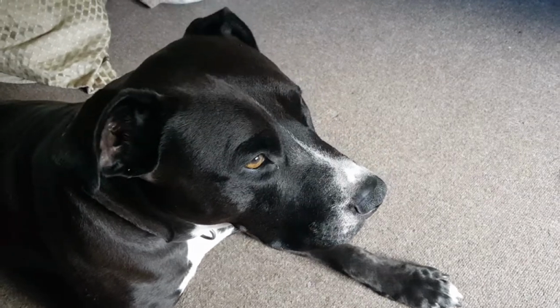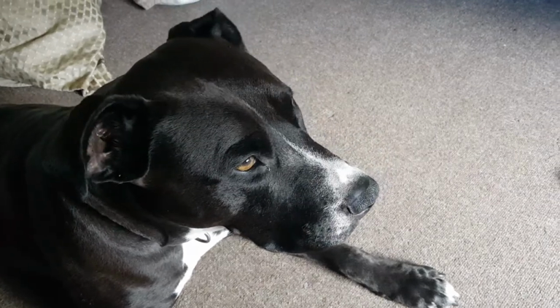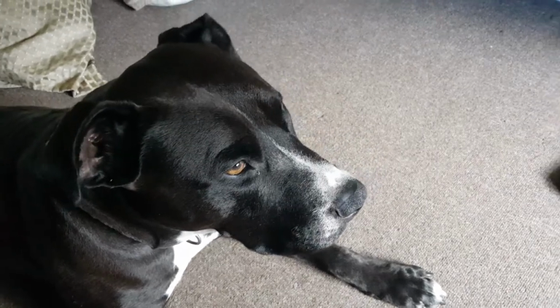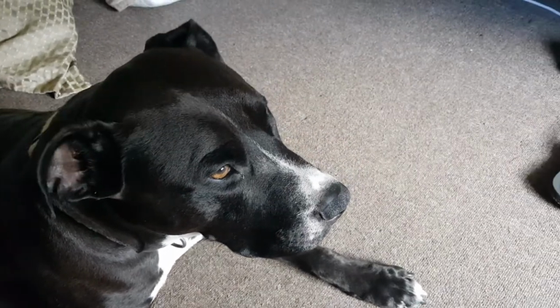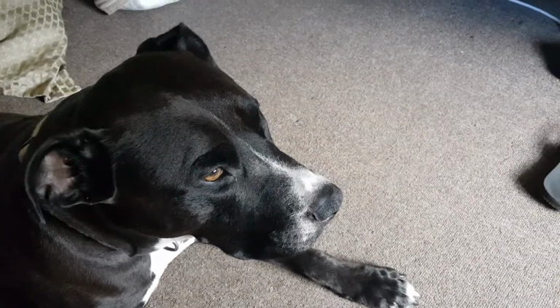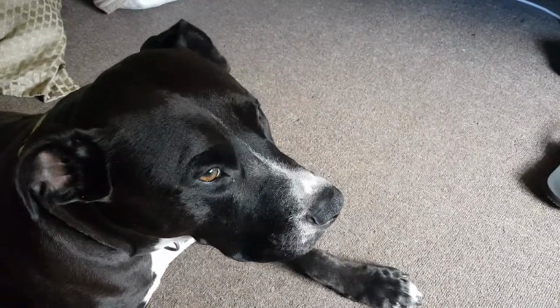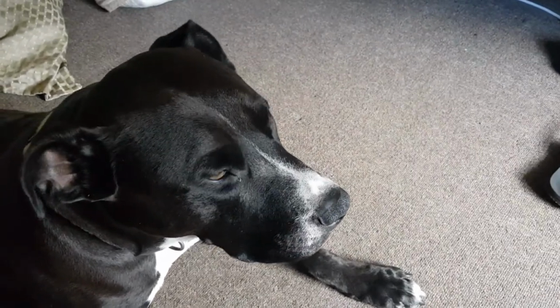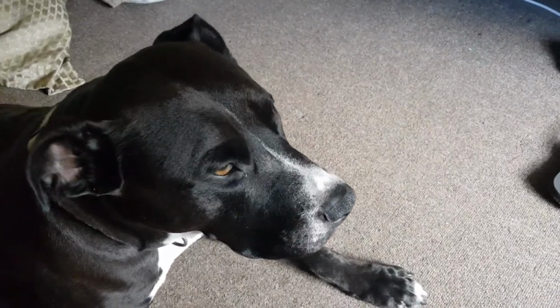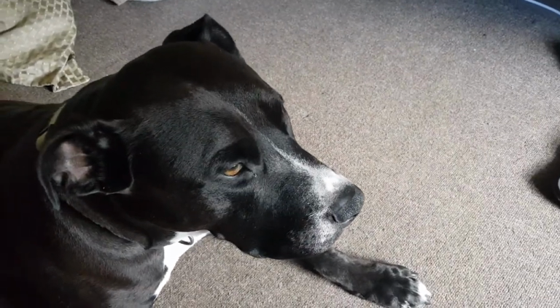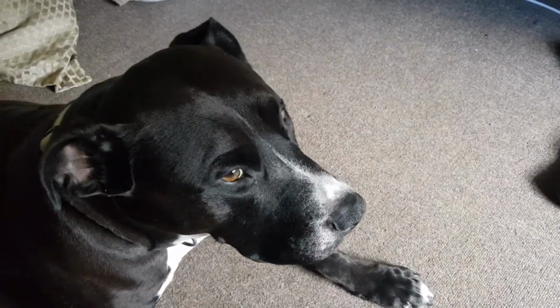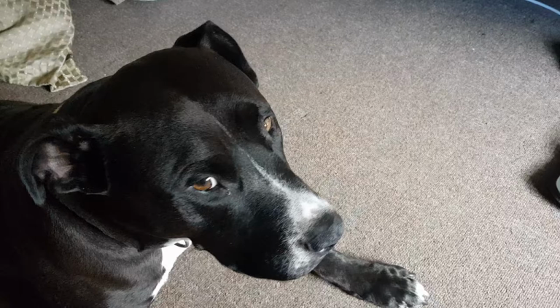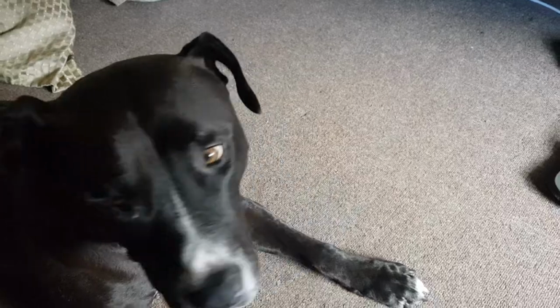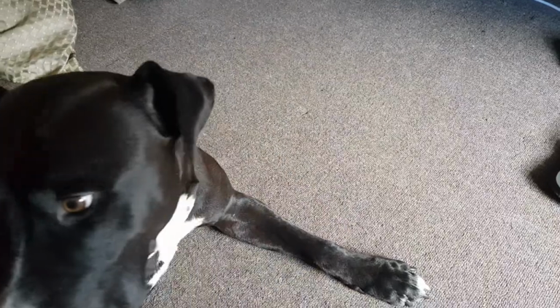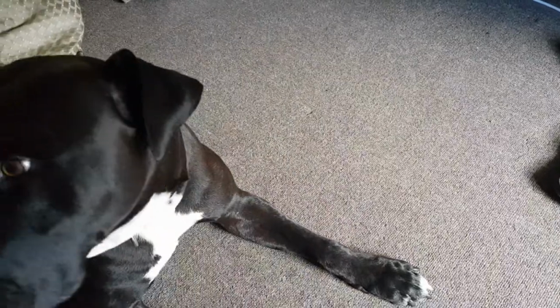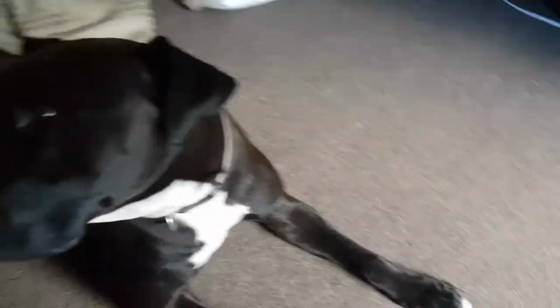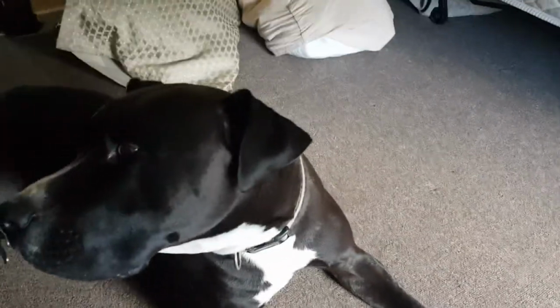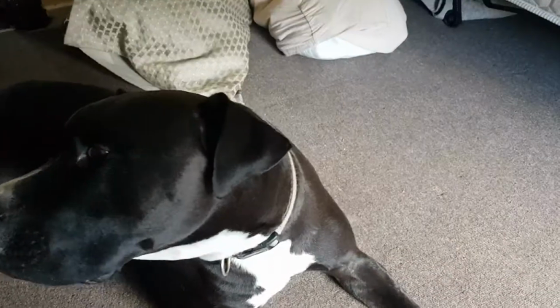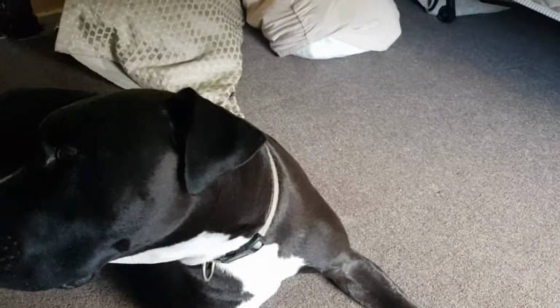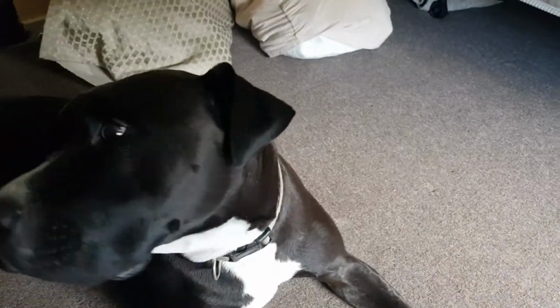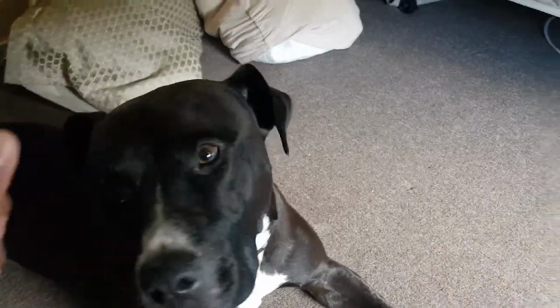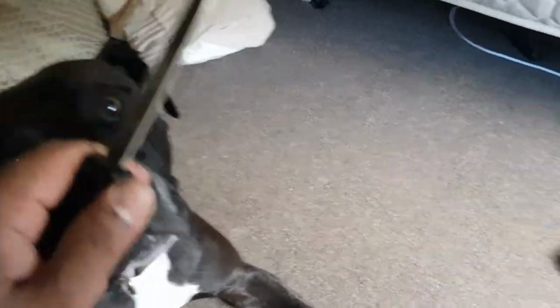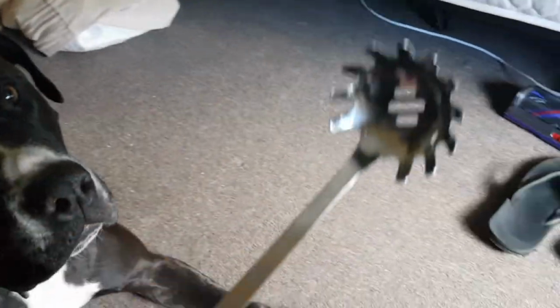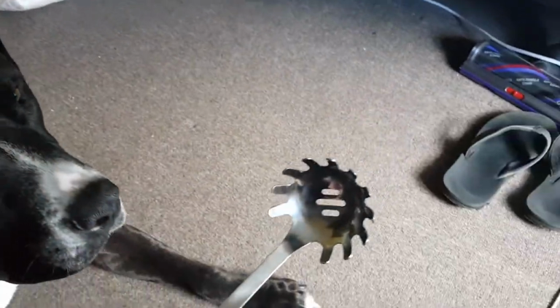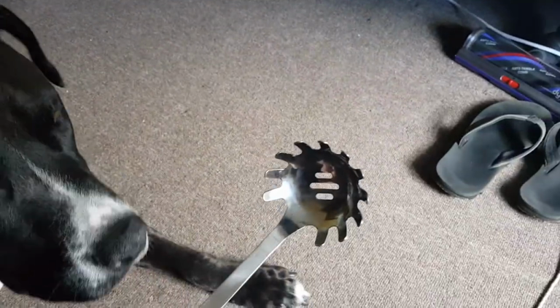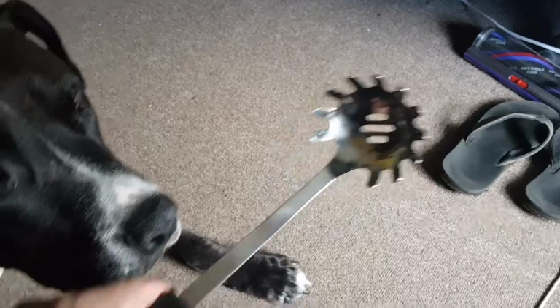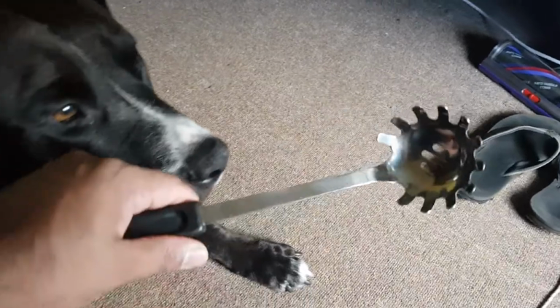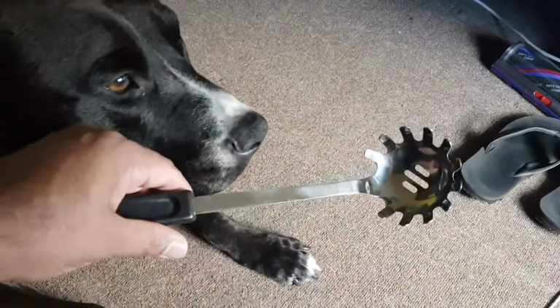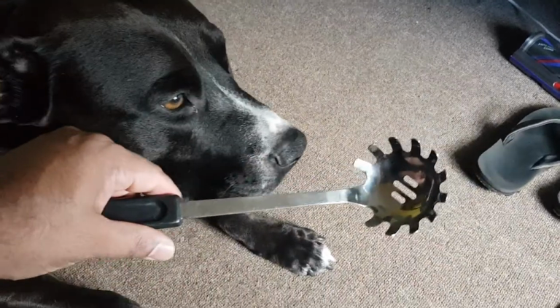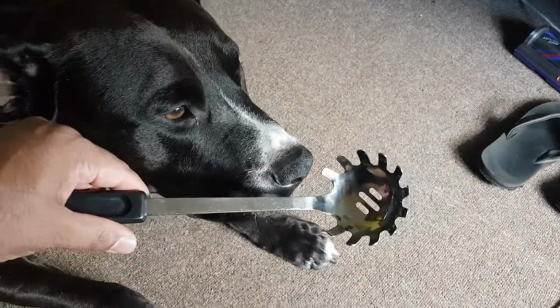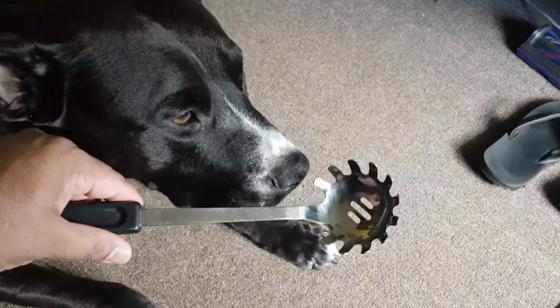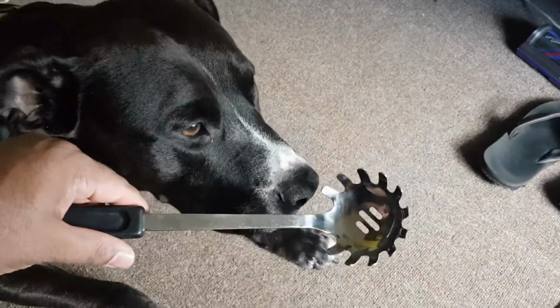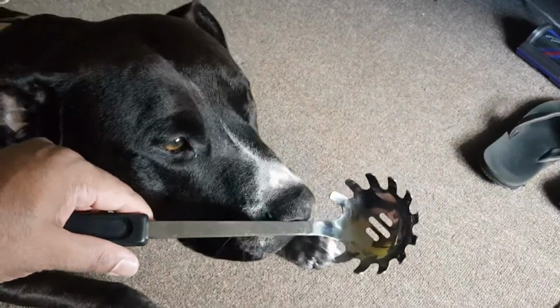Today I'm going to show you the best back scratcher — he's already discovered it. The best back scratcher is this pasta ladle.